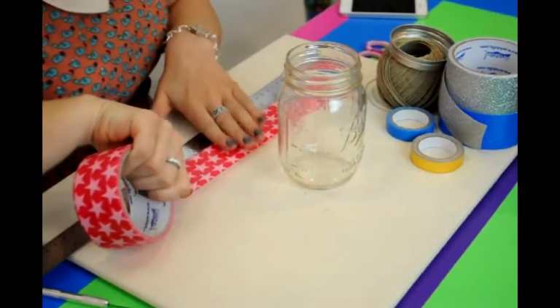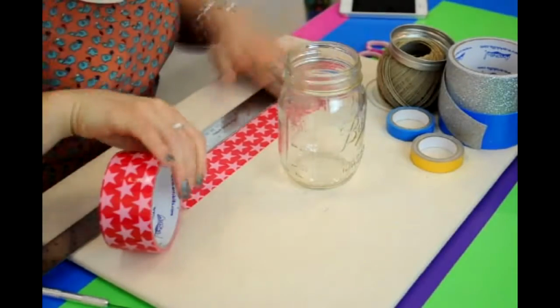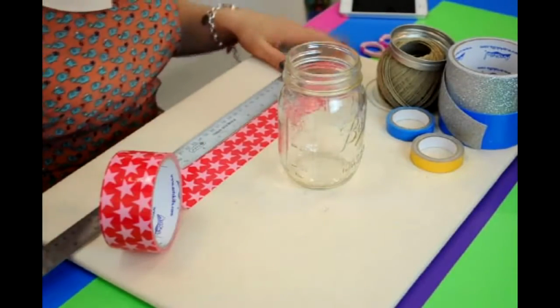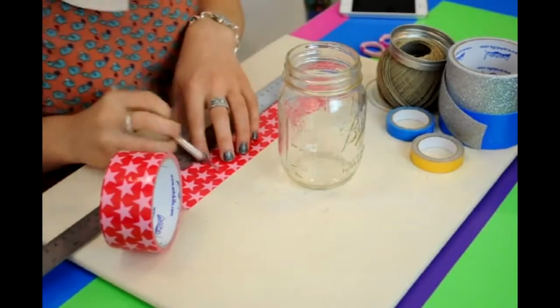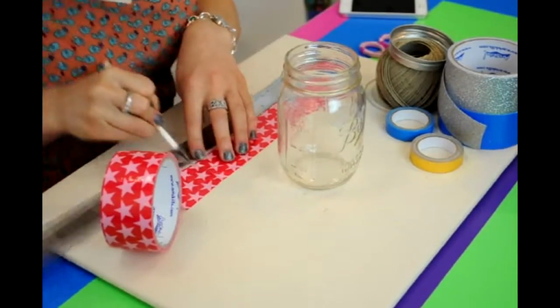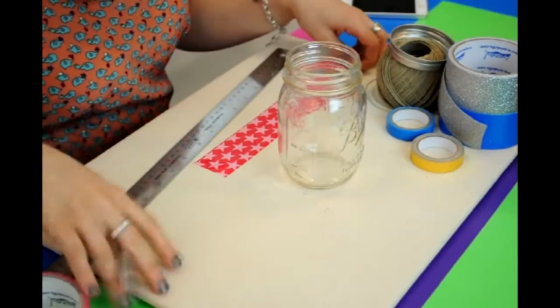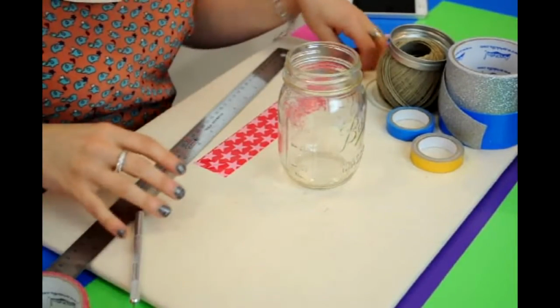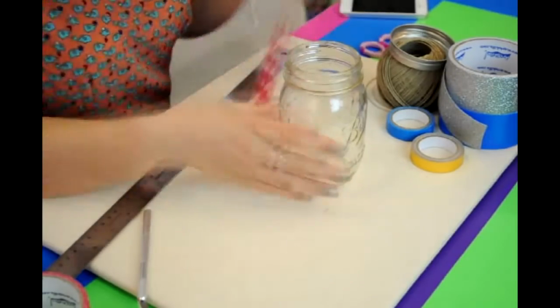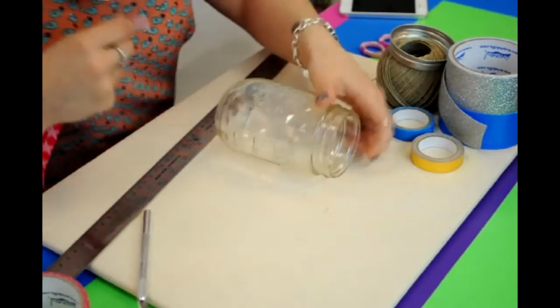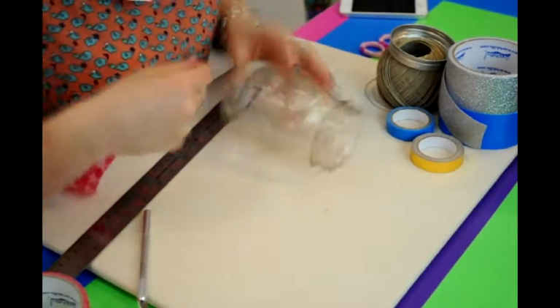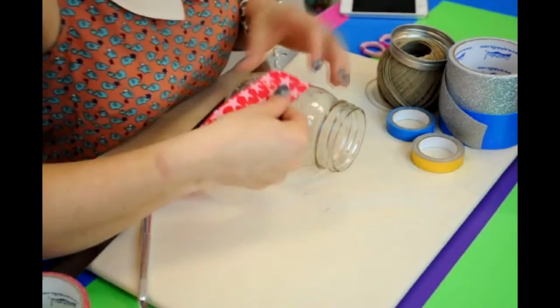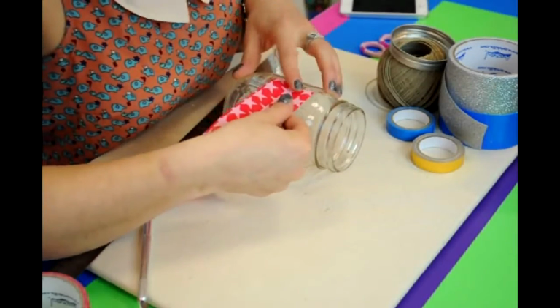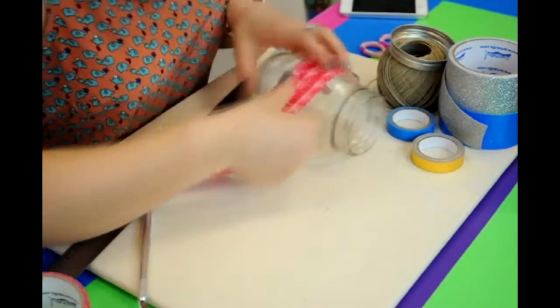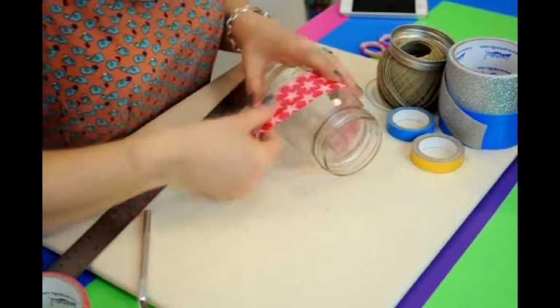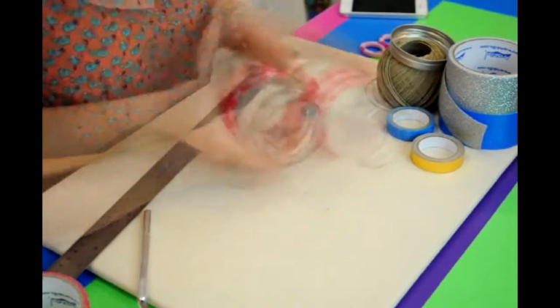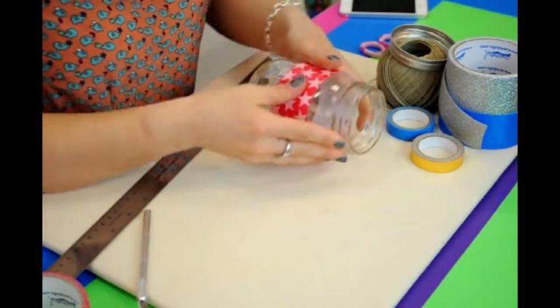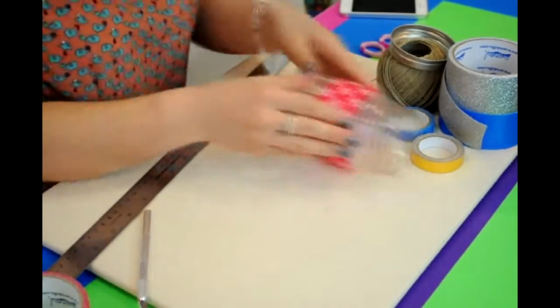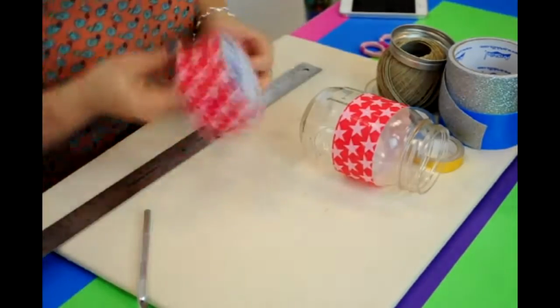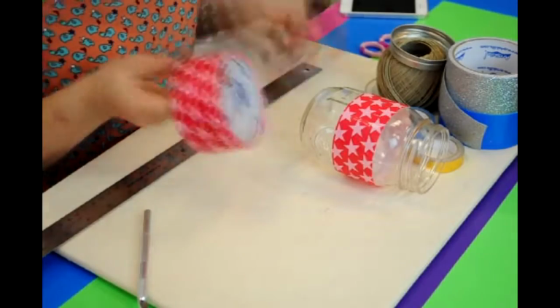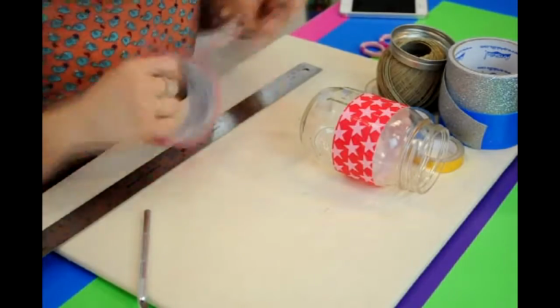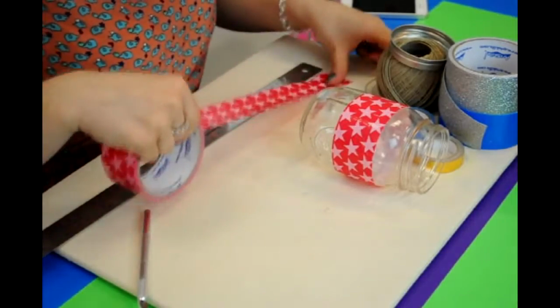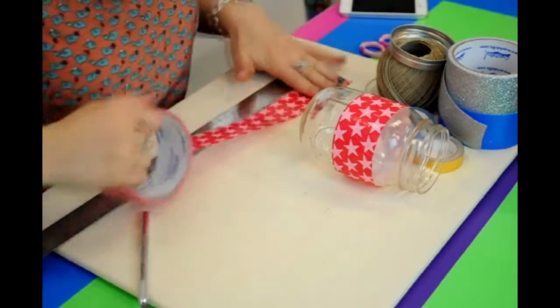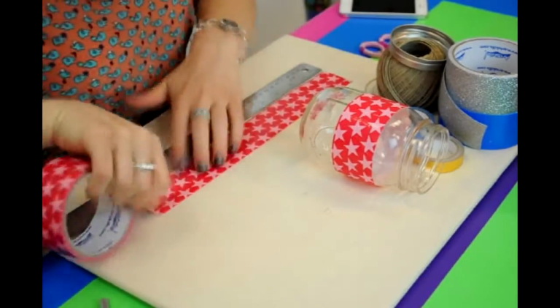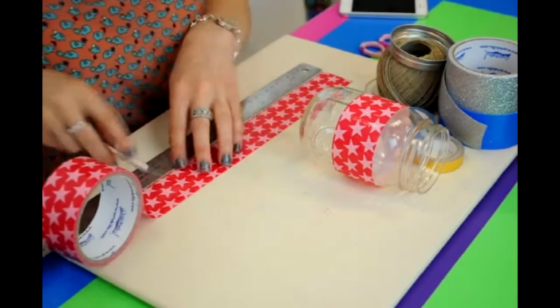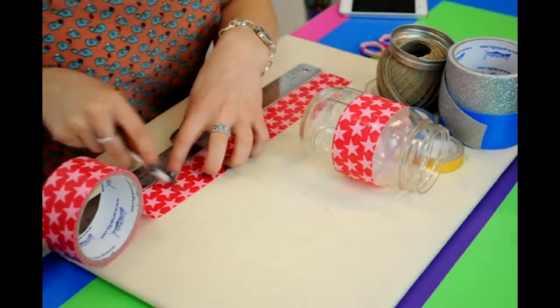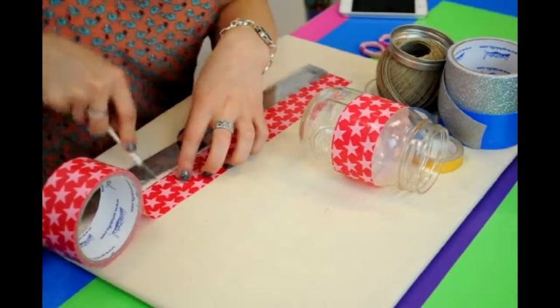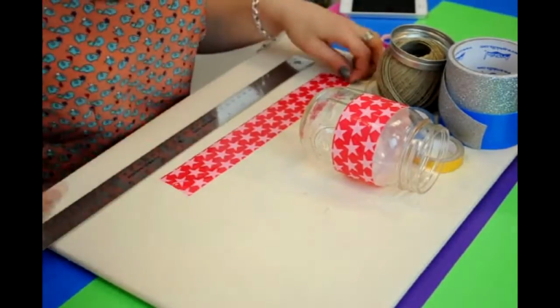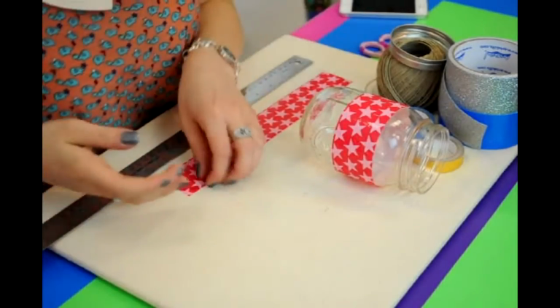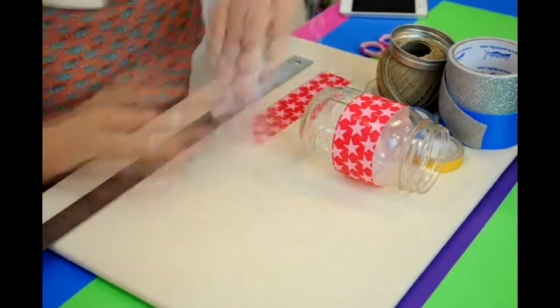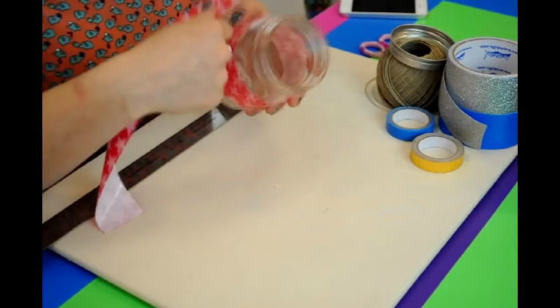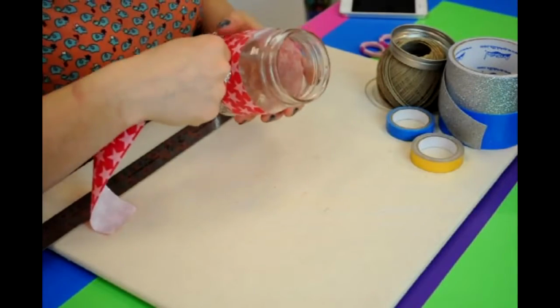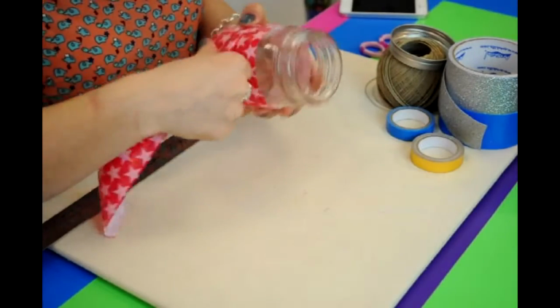We're going to start this project by cutting out our red star duct tape to 11 inches in length and wrapping that around our mason jar. Repeat that again with a second strip and overlap a little bit.